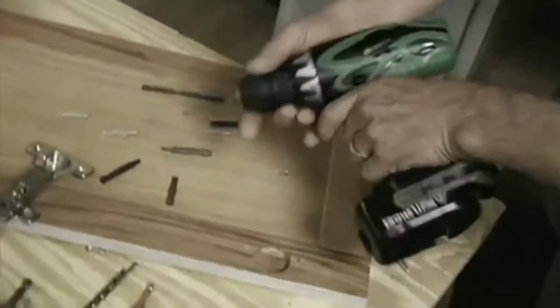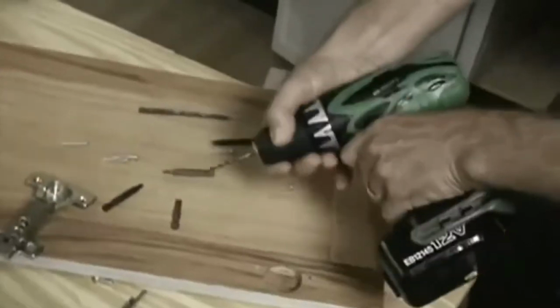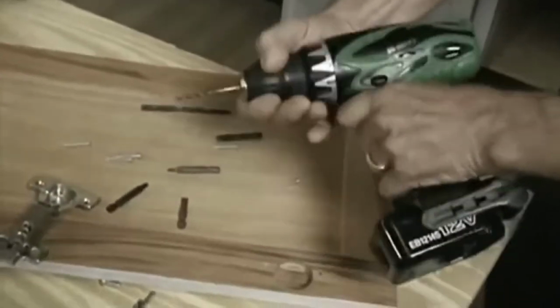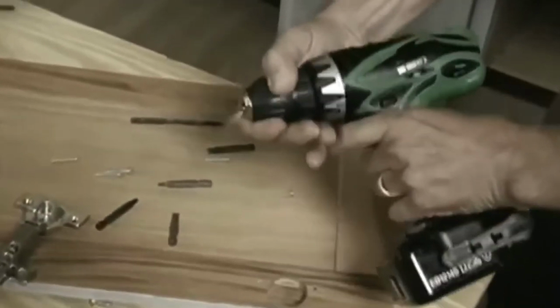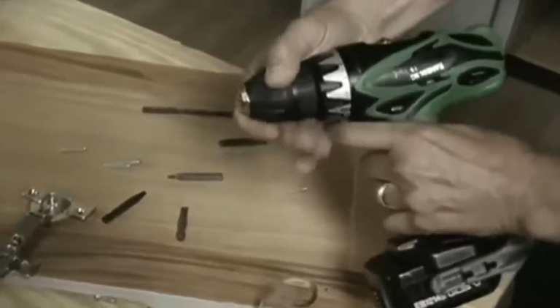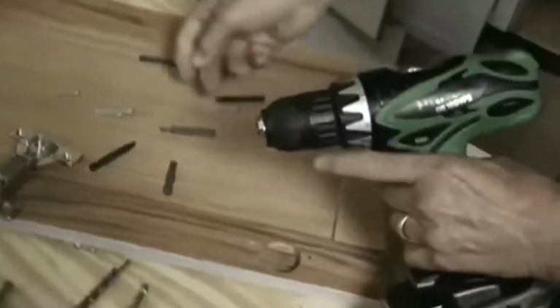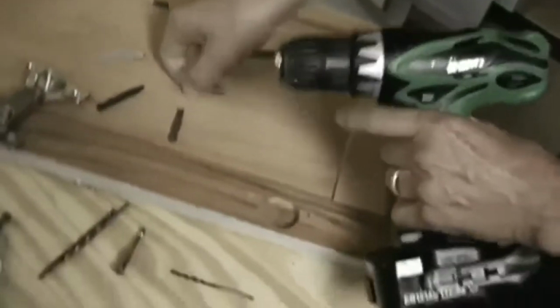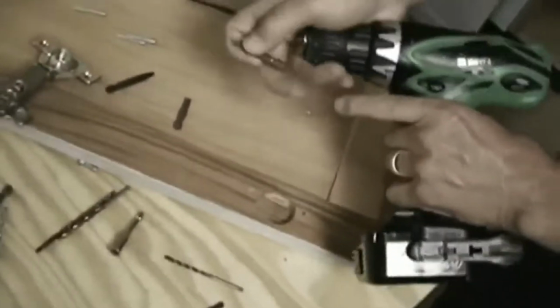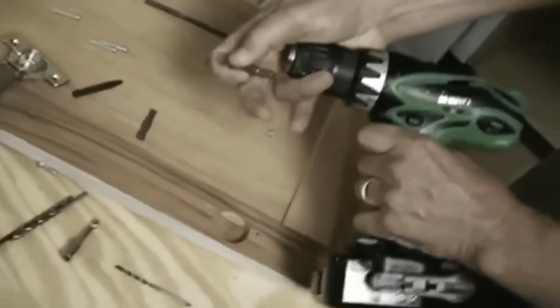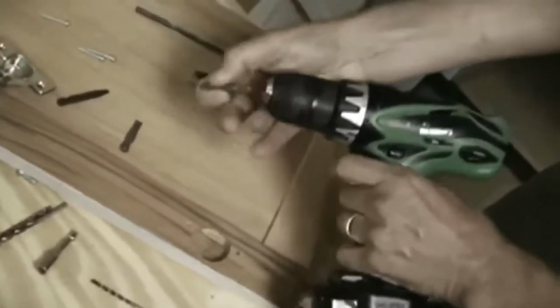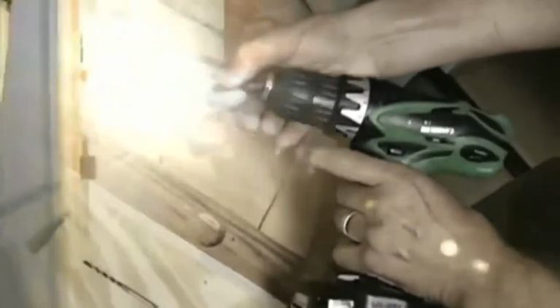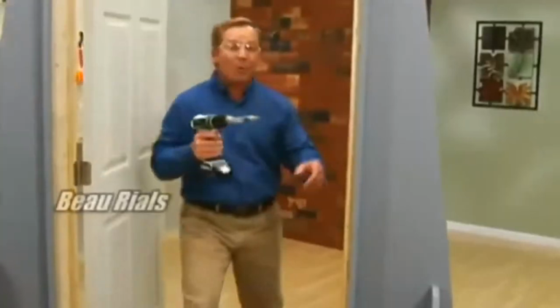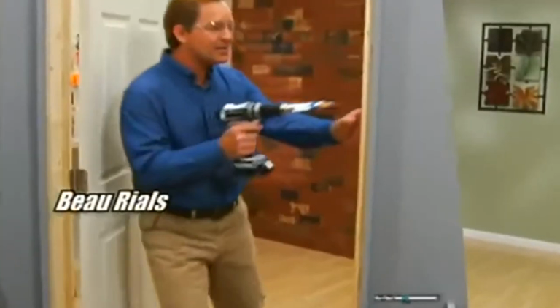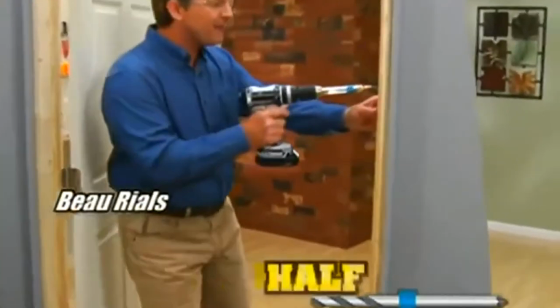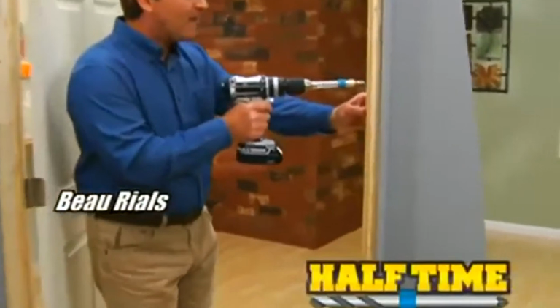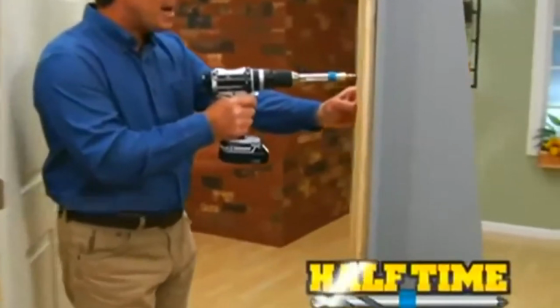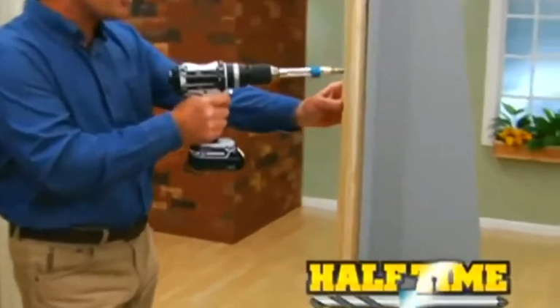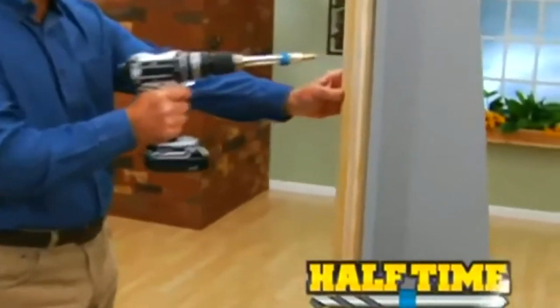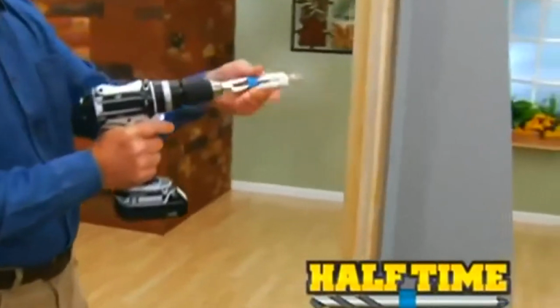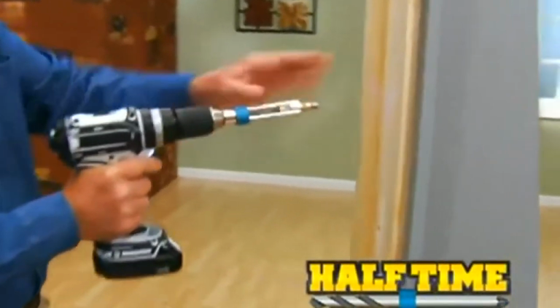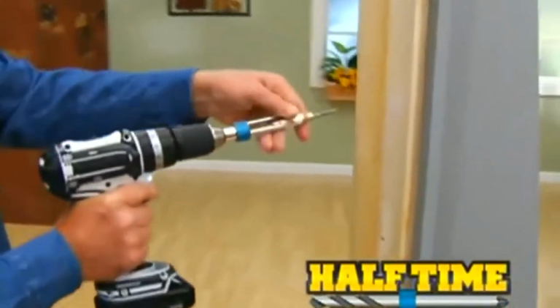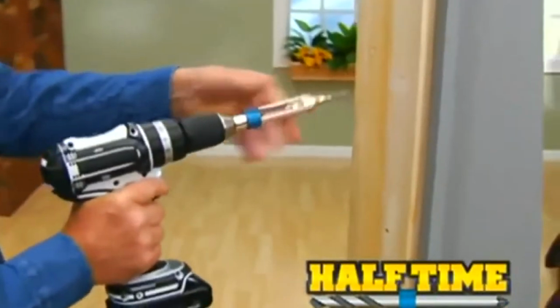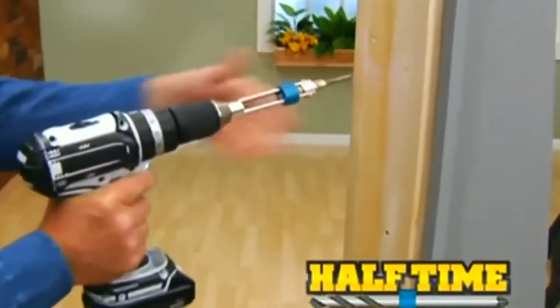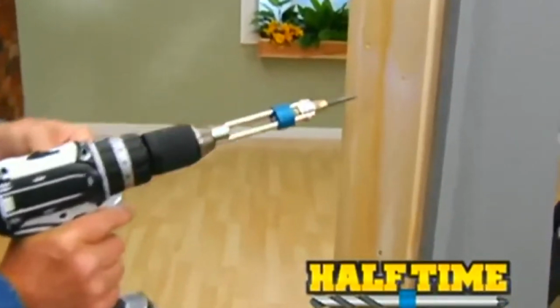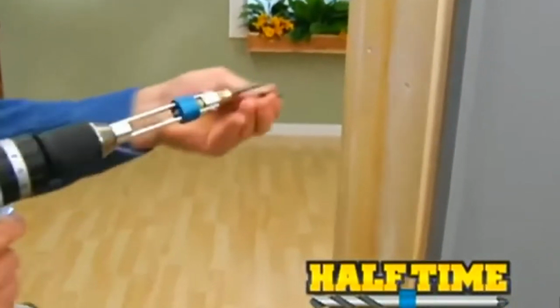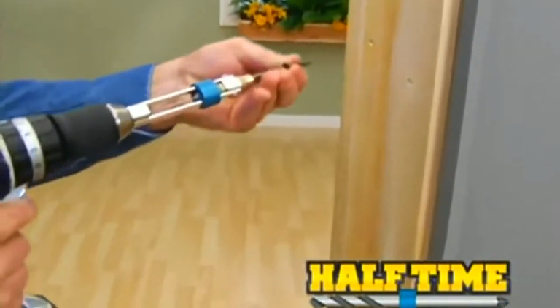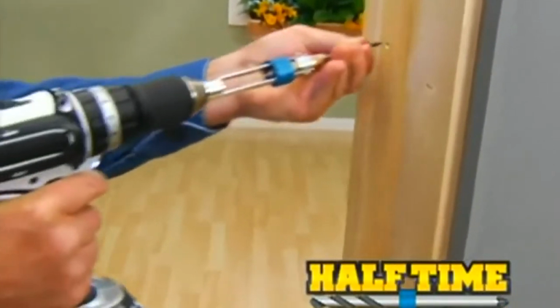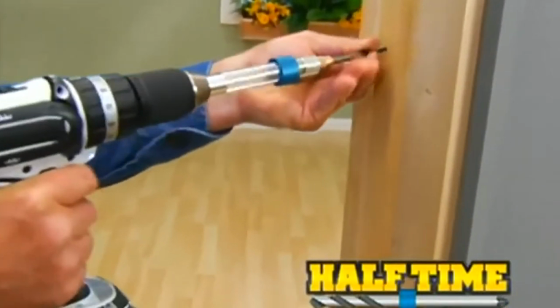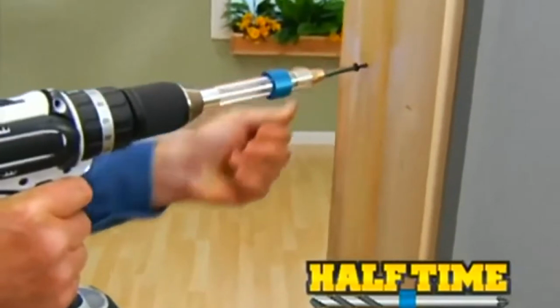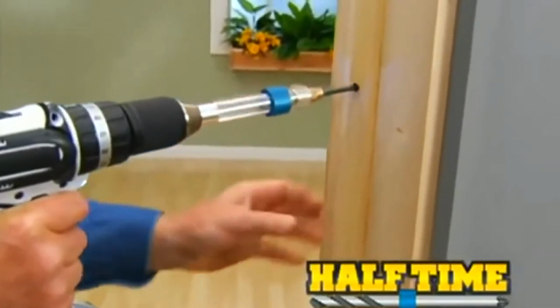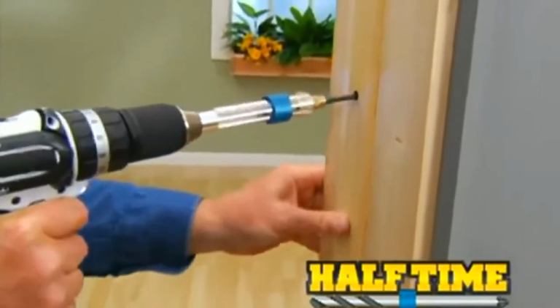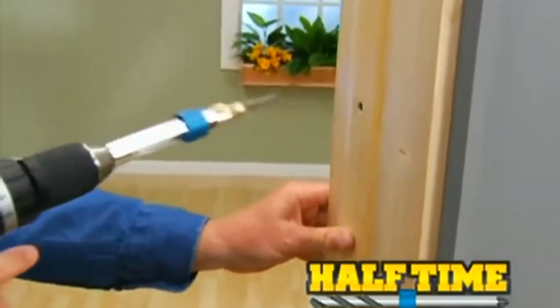Stop switching back and forth between drill bits and driver heads. Bo Riles here for the Halftime Drill Driver, the innovative new way to drill, flip, and drive in only five seconds.